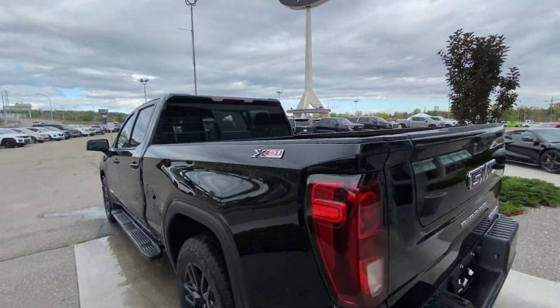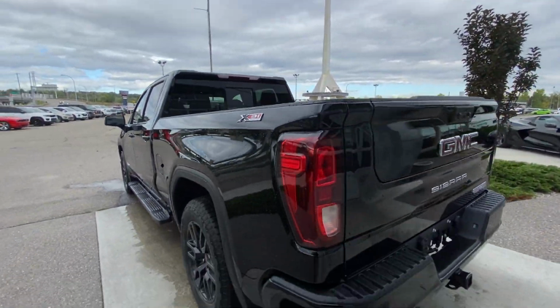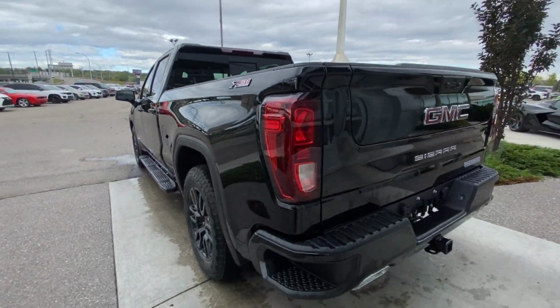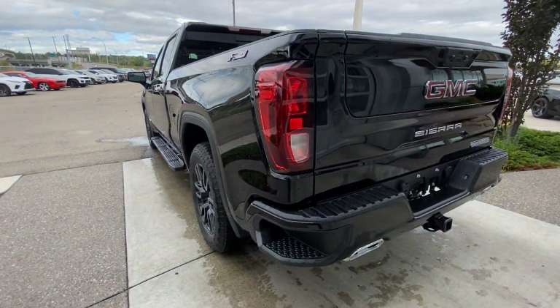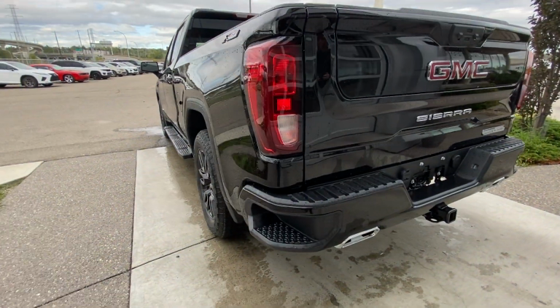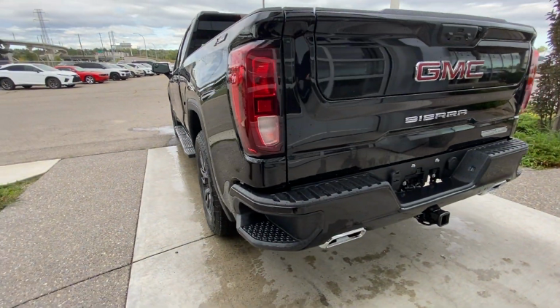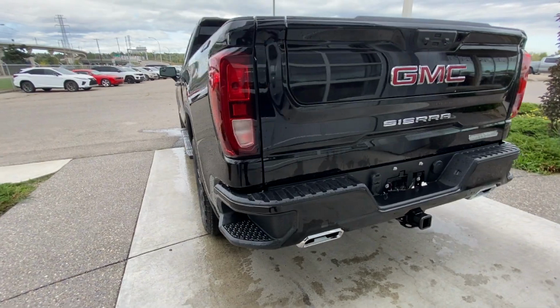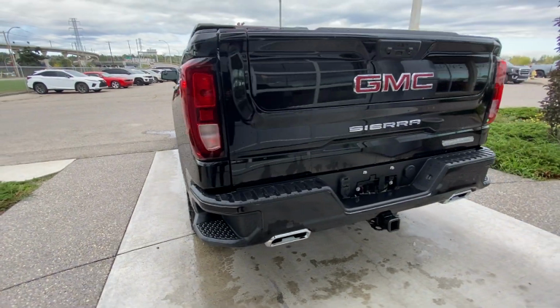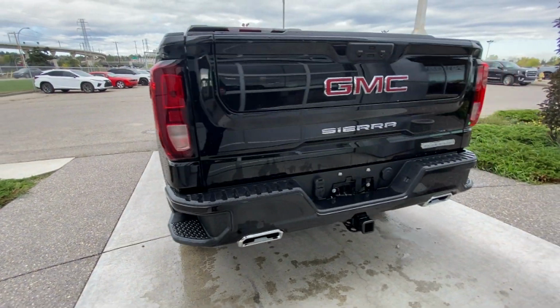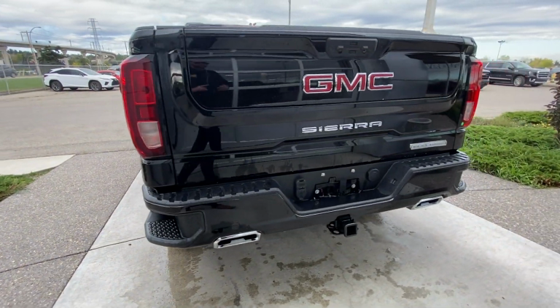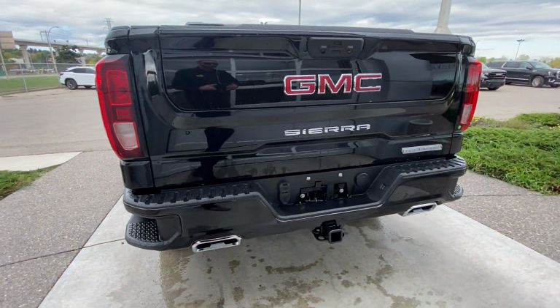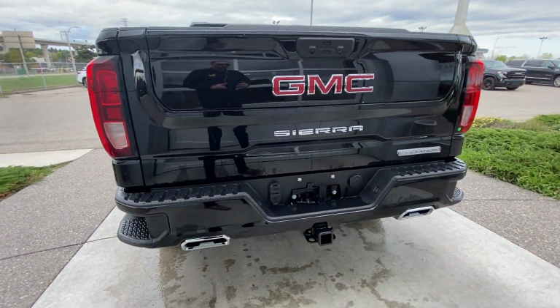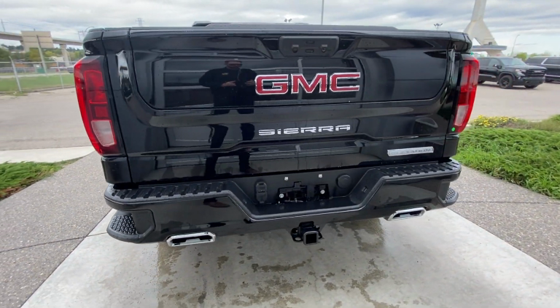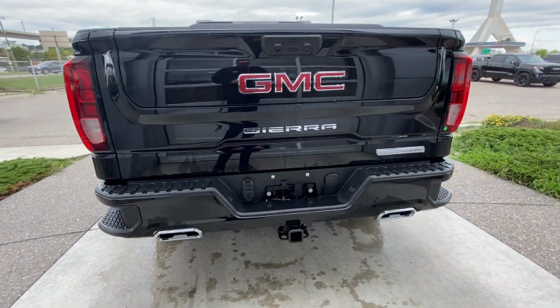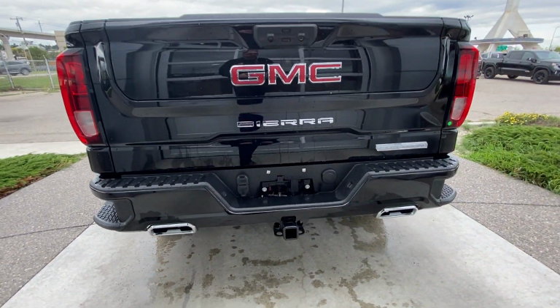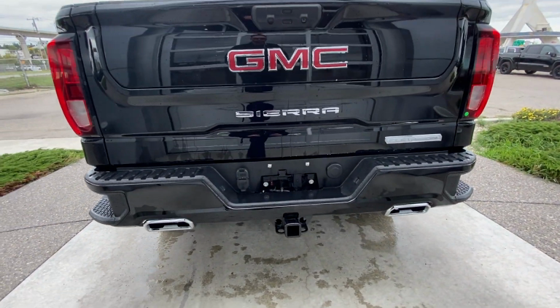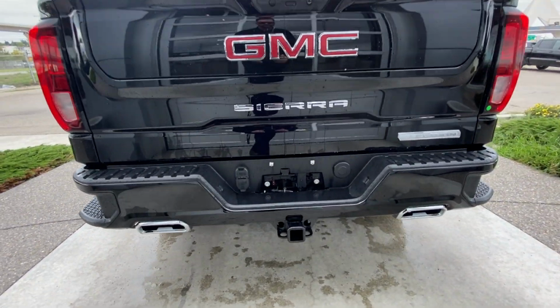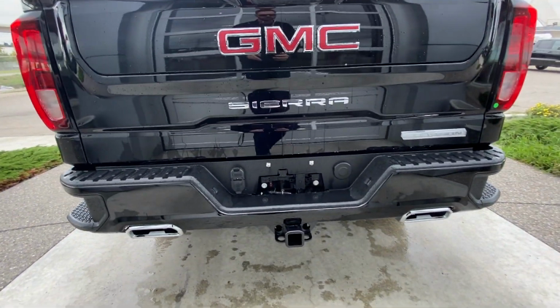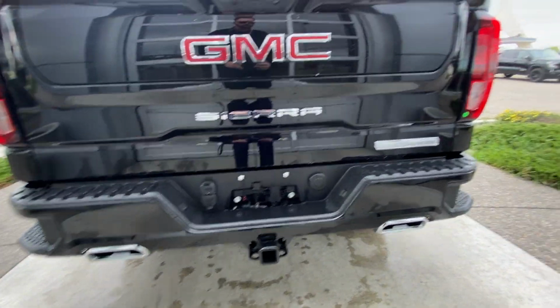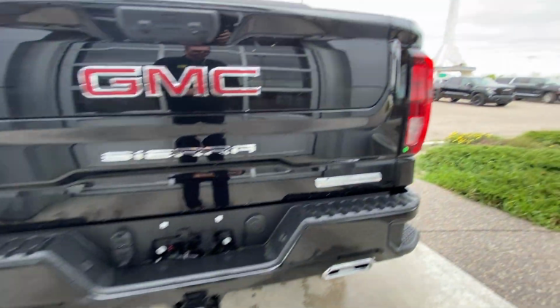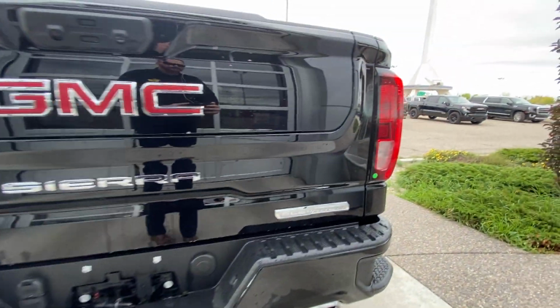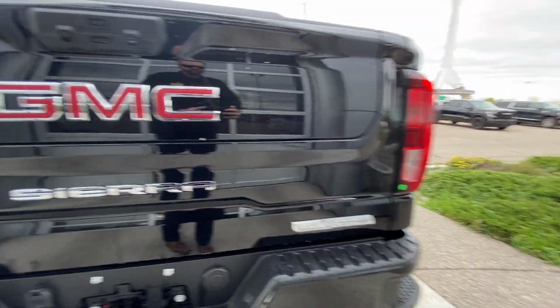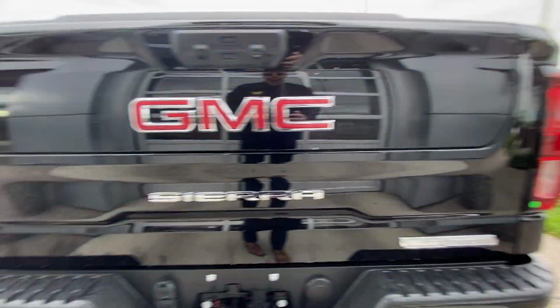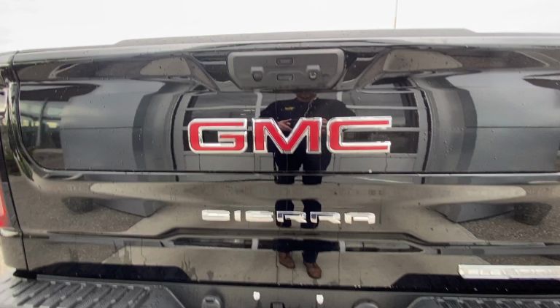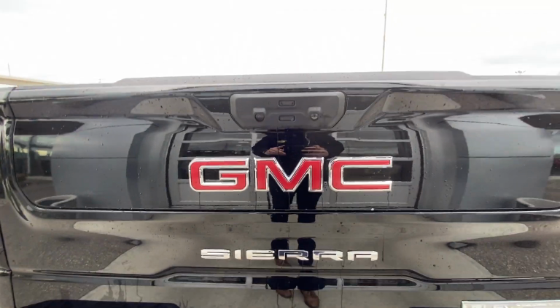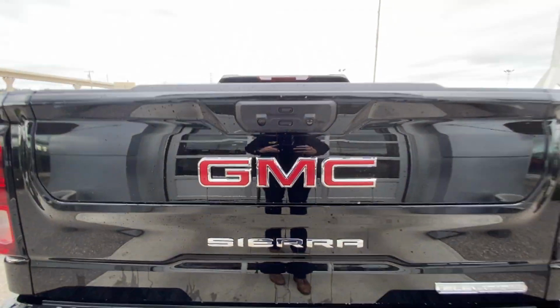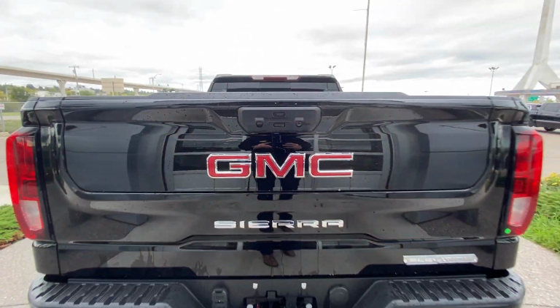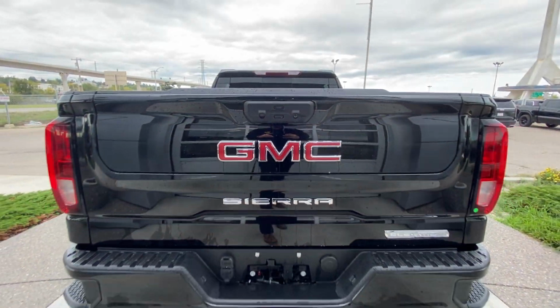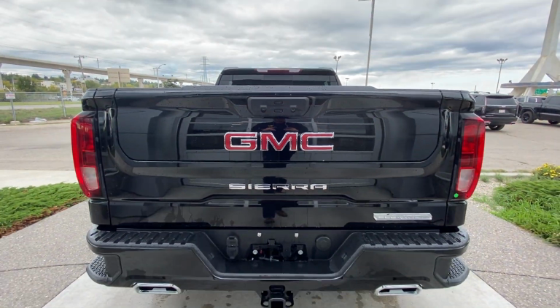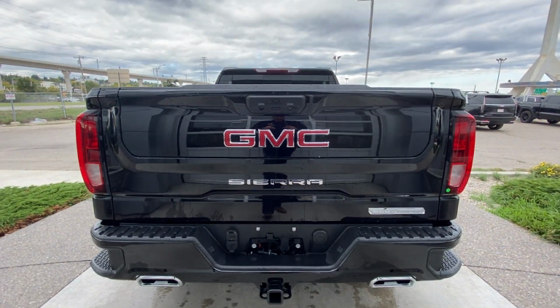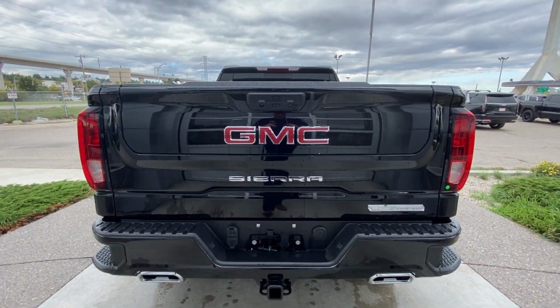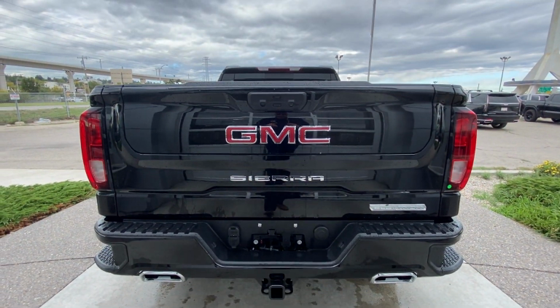Around the back of the vehicle, we have side steps built into either side of the bumper, twin chrome-tipped exhaust, and a towing package installed. Elevation, Sierra, and GMC badging are all on the Multi-Pro tailgate.